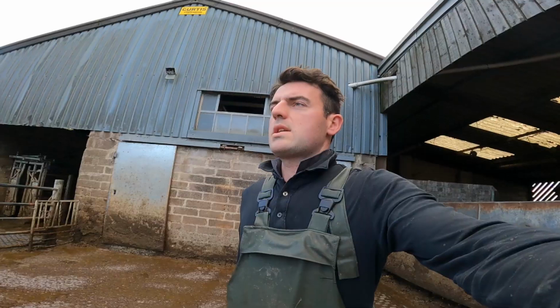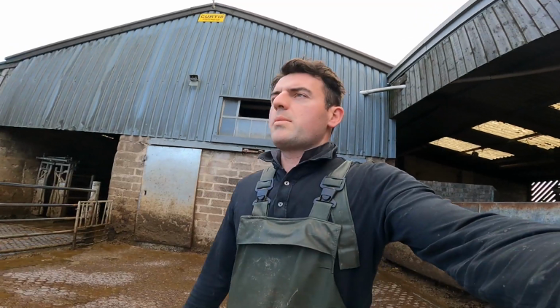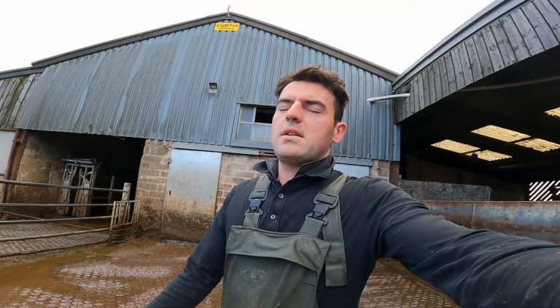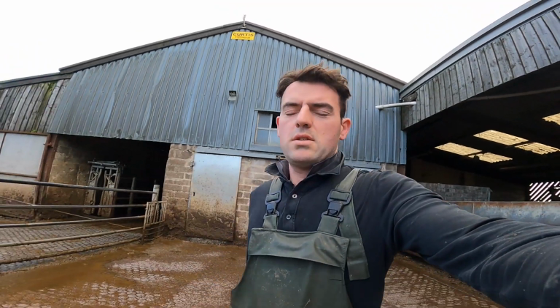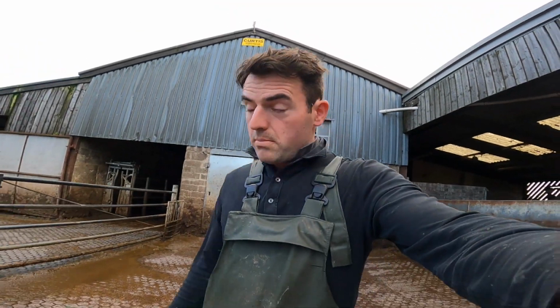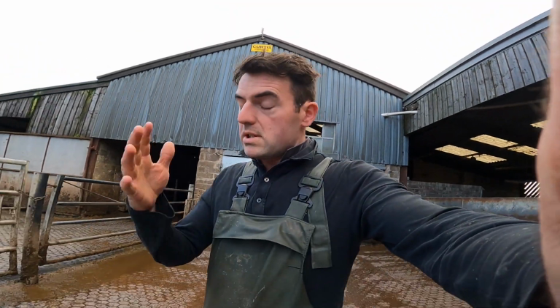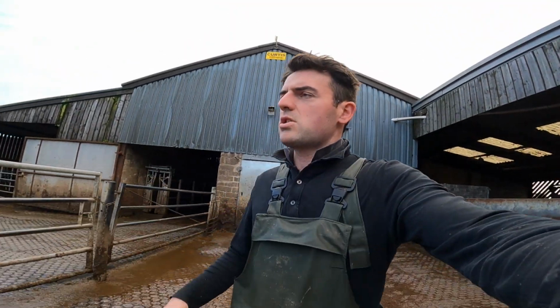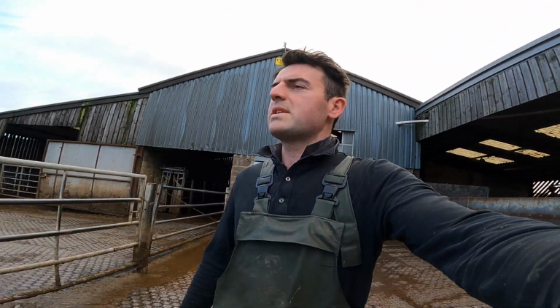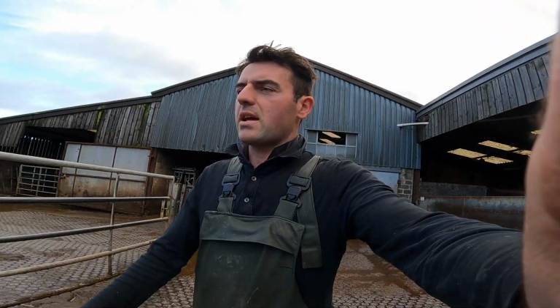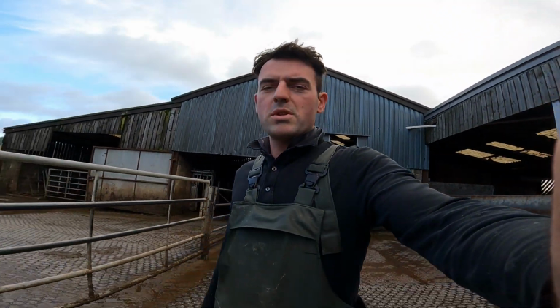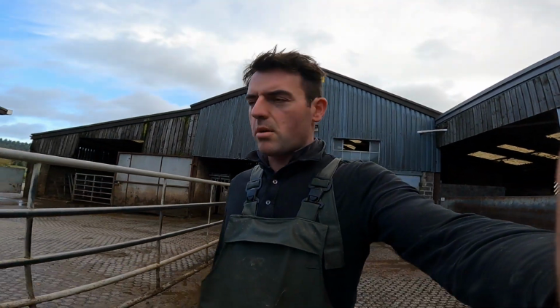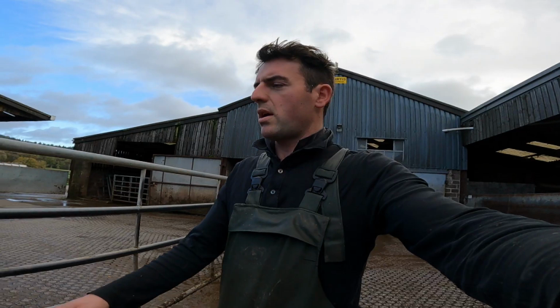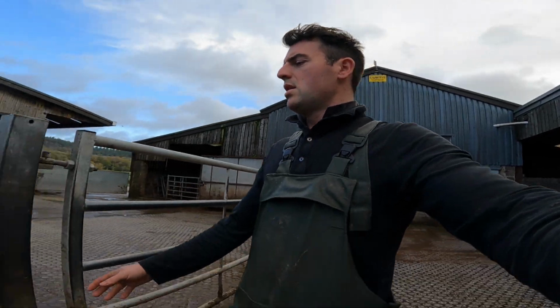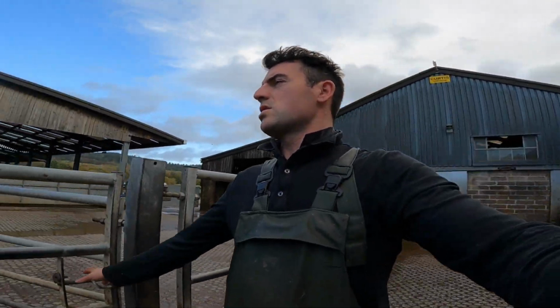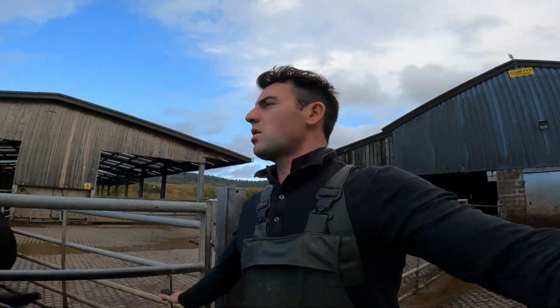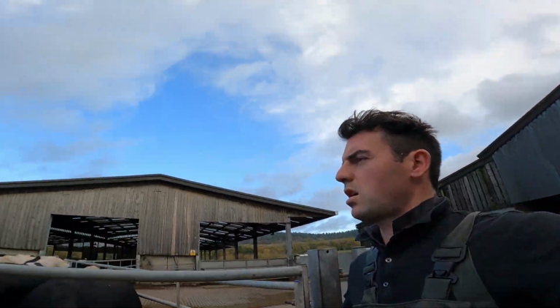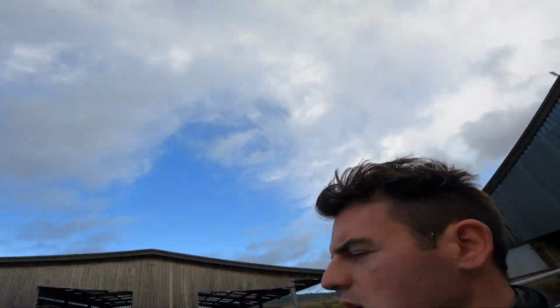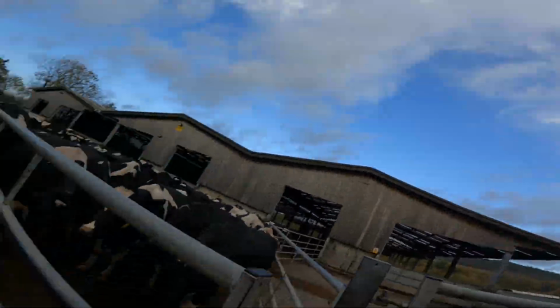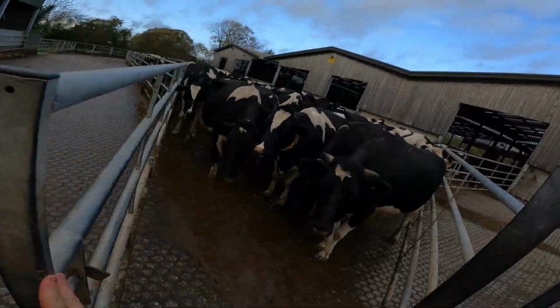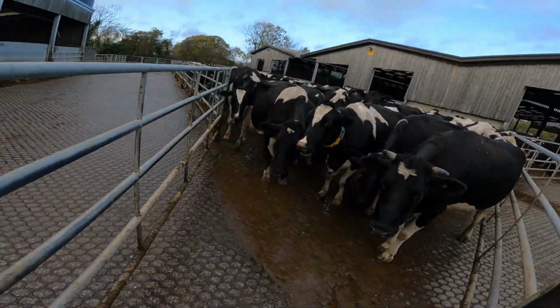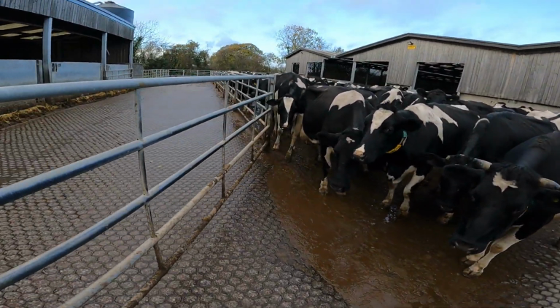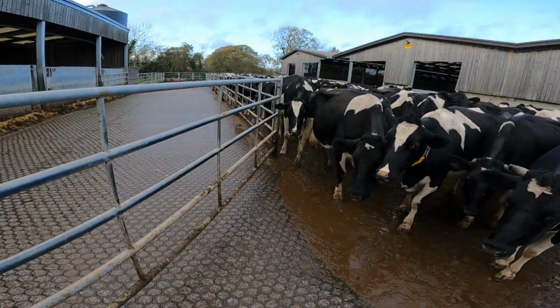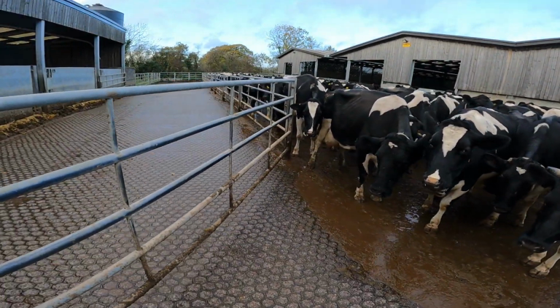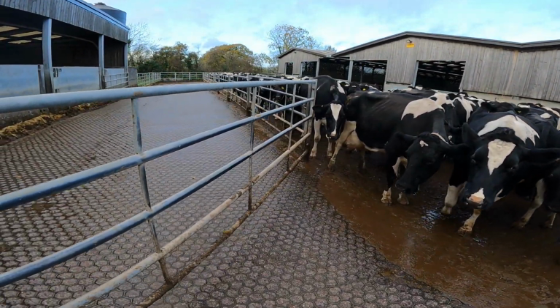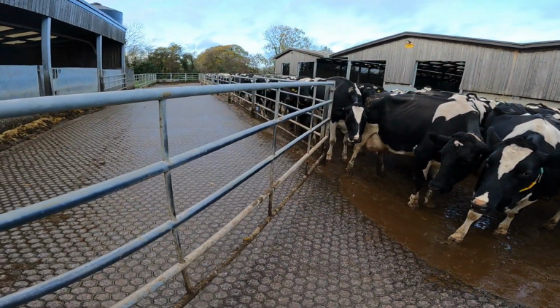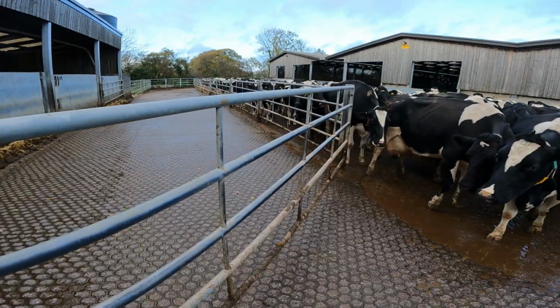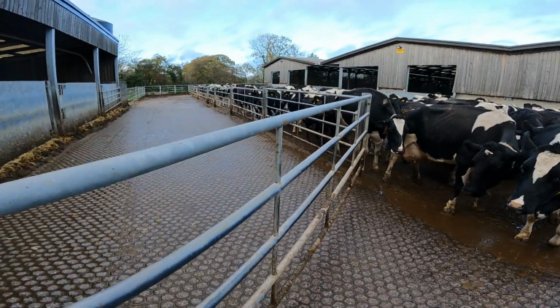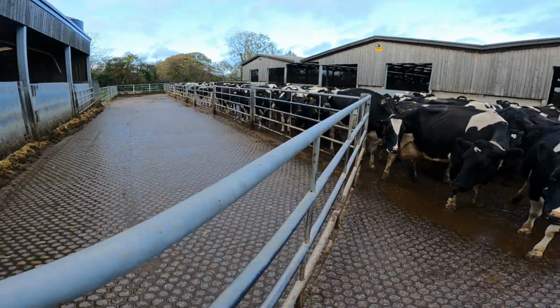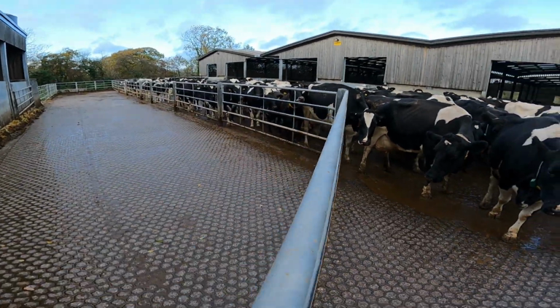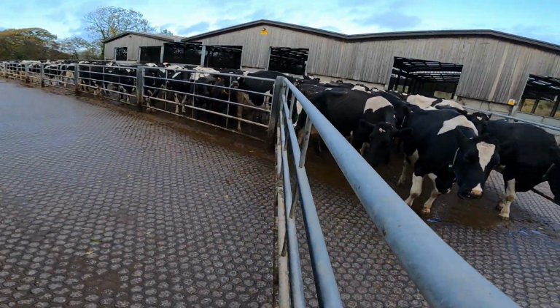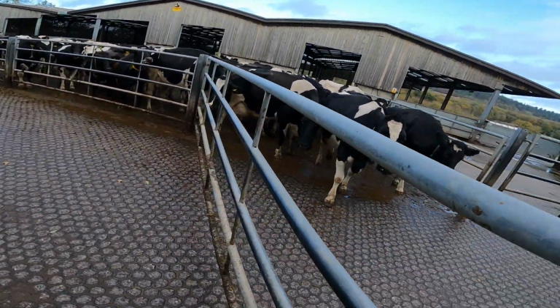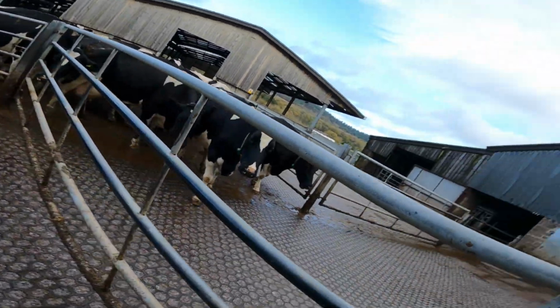It's that time of day again when we start milking. It's two o'clock — open up the gate and let the cows come in for milking. Cows love routine.